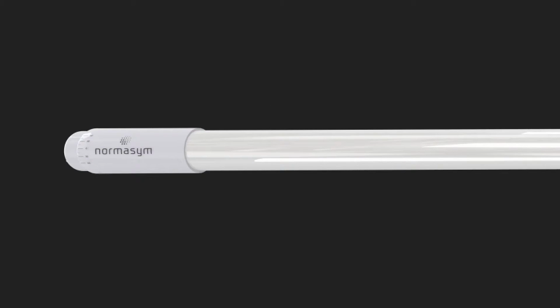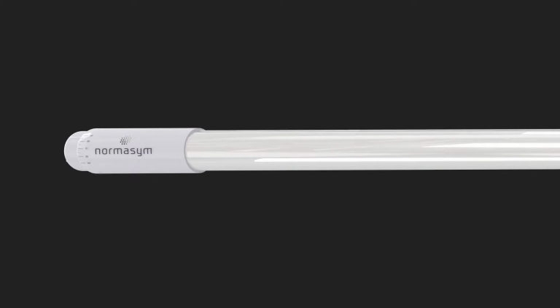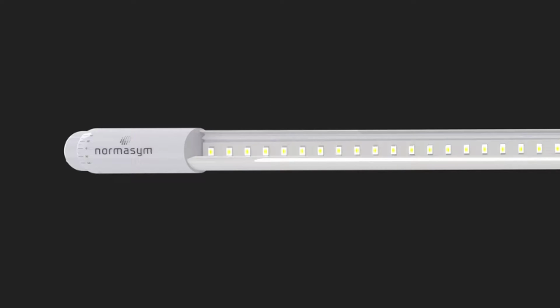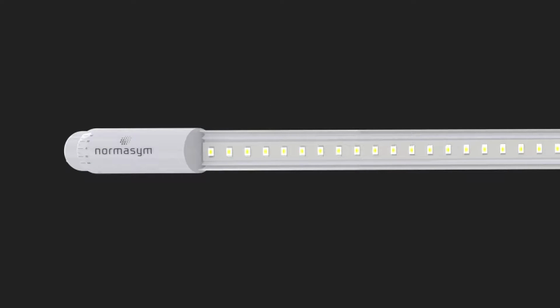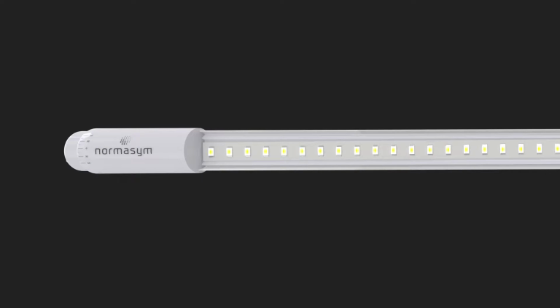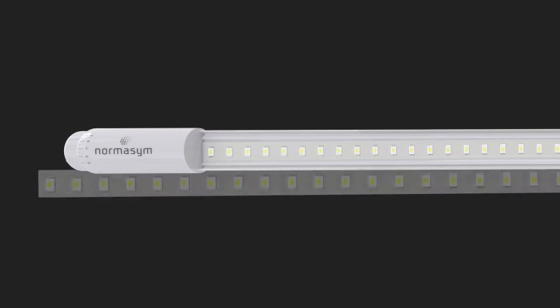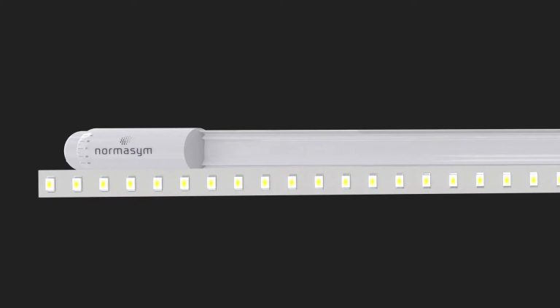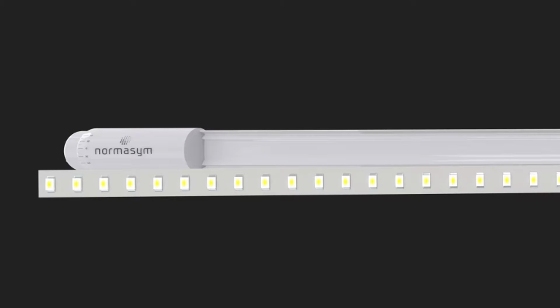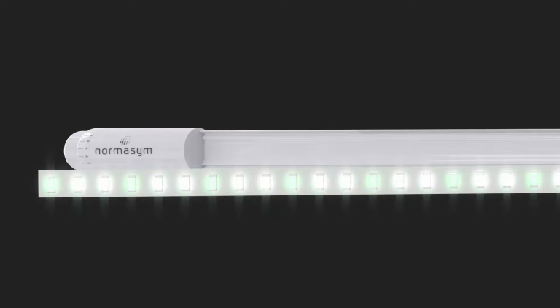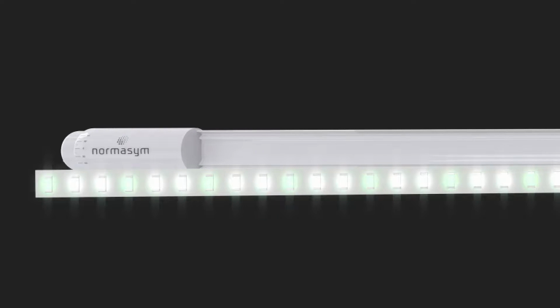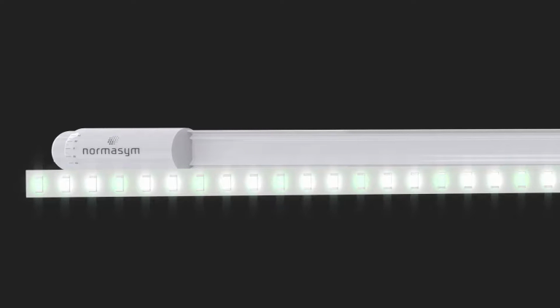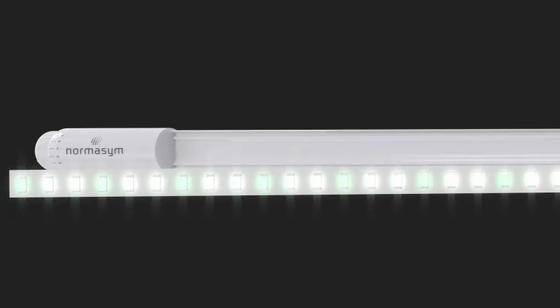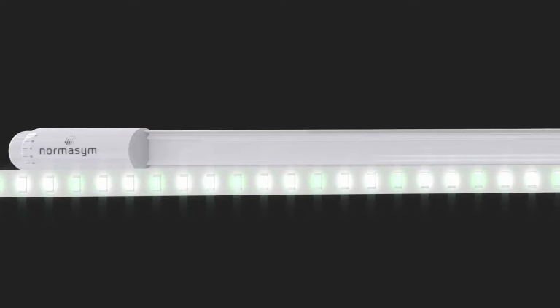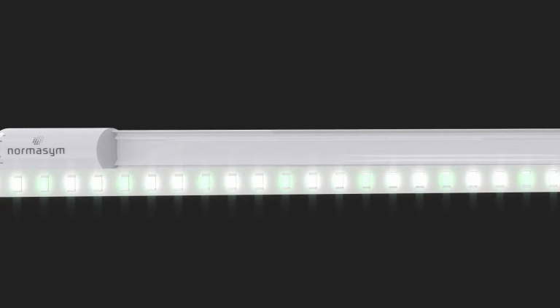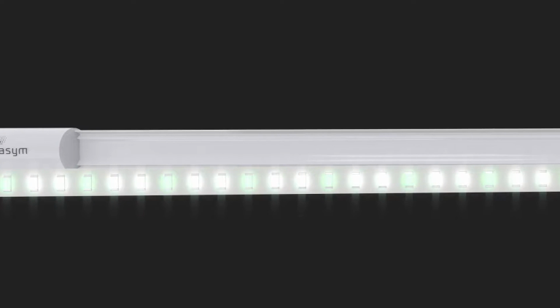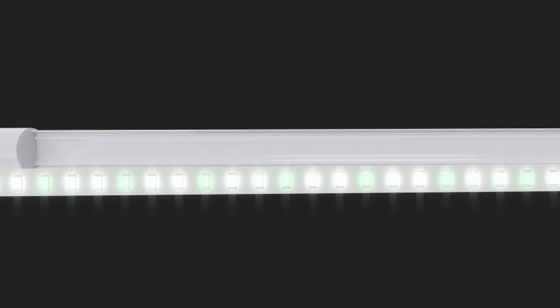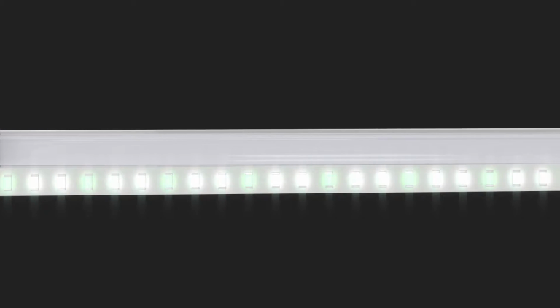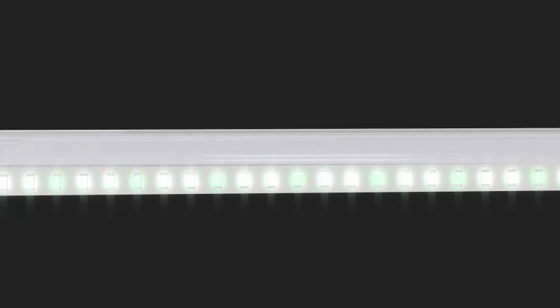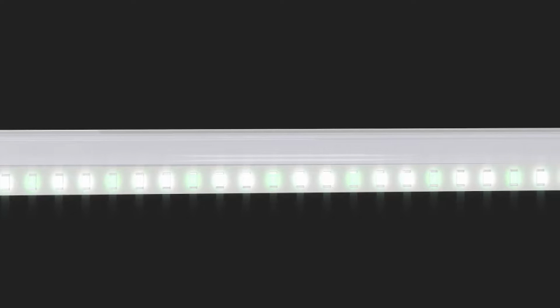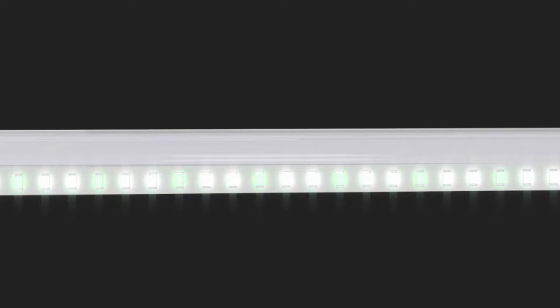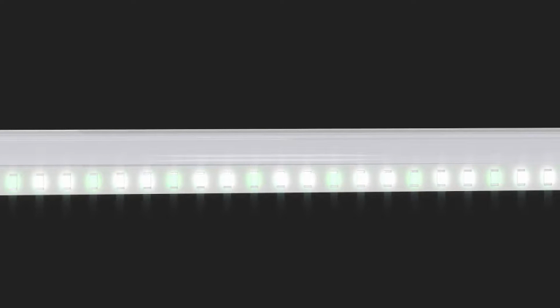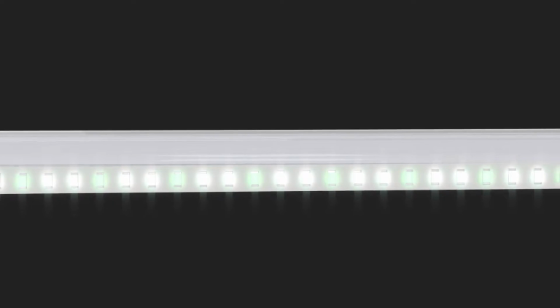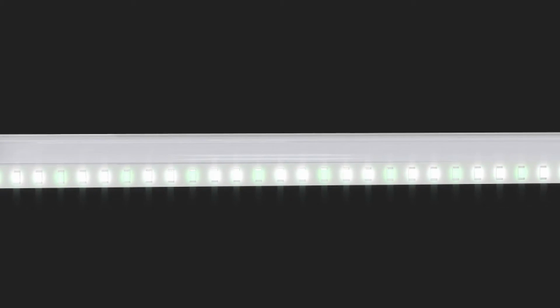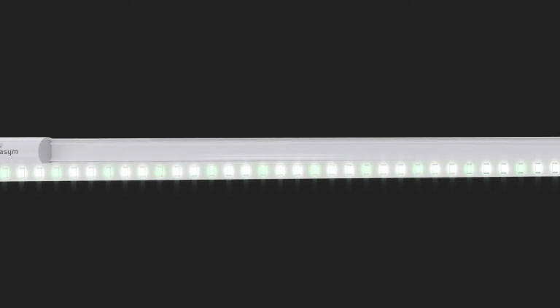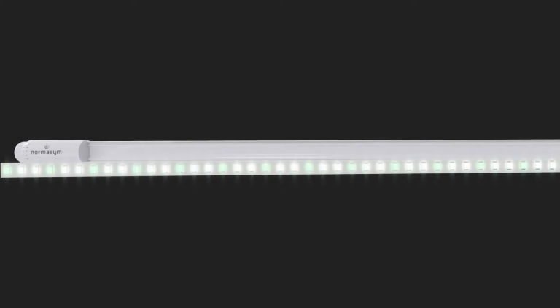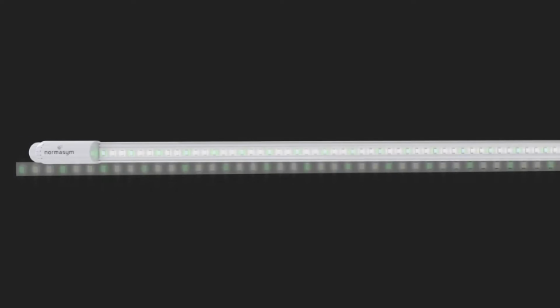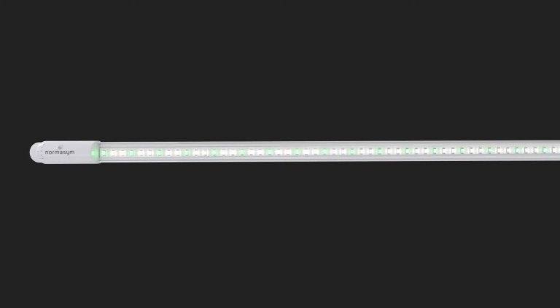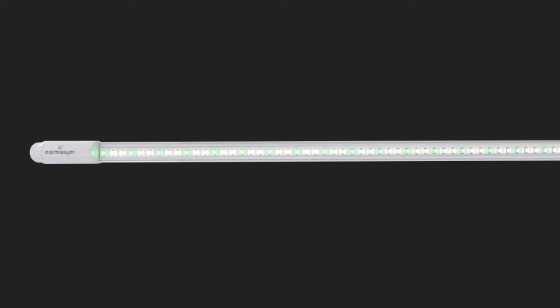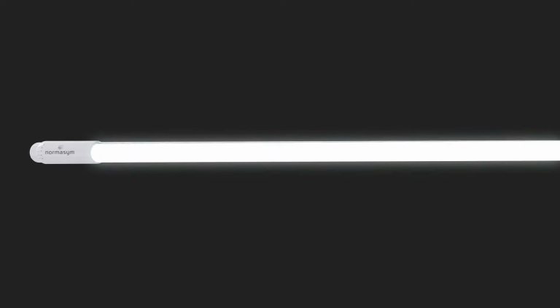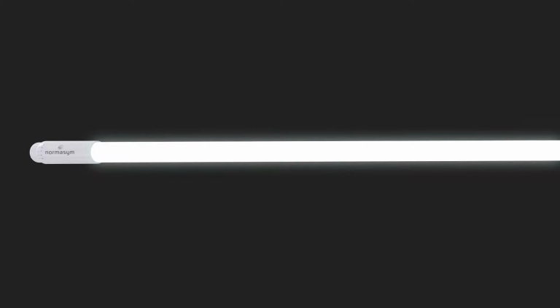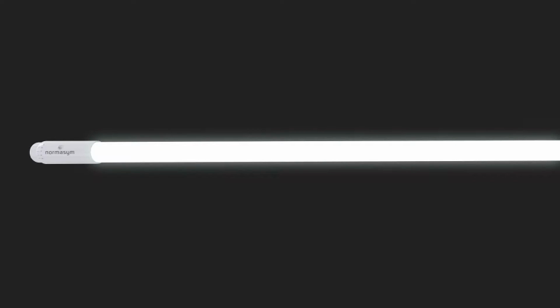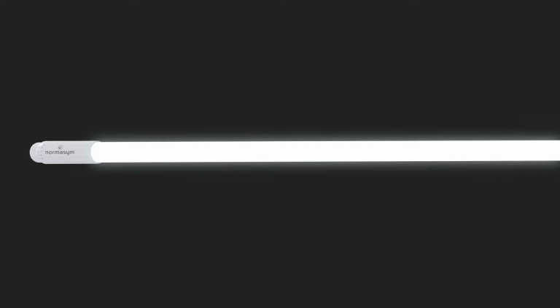To reach high energy efficiency, we use MintGreen technology, which ensures a higher amount of energy in the SPD area around 555 nanometers, where the eye is most sensitive.